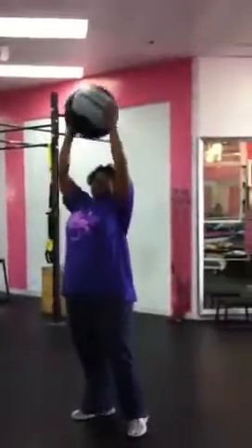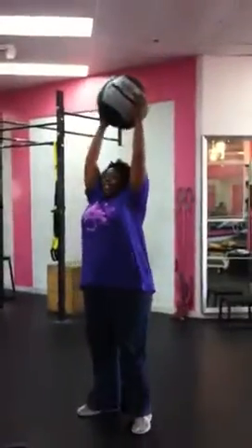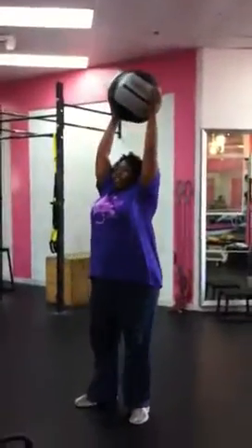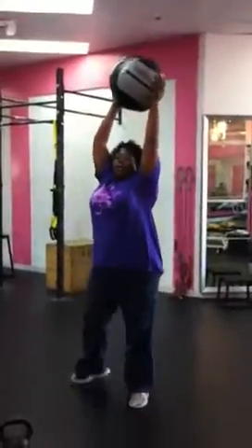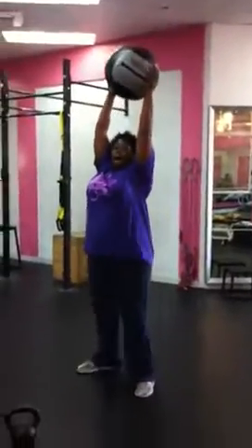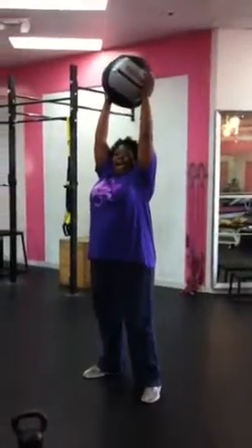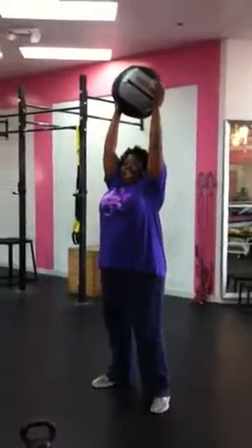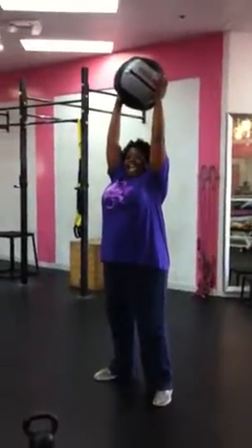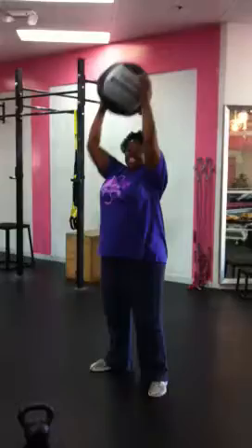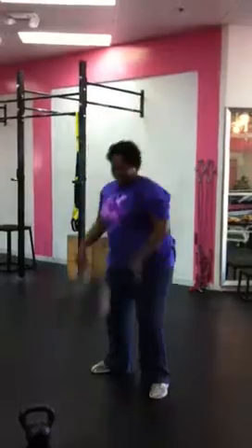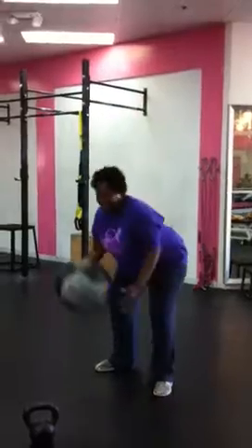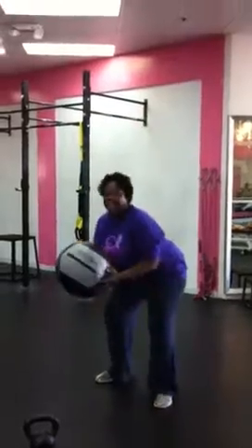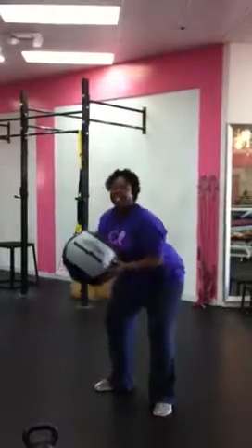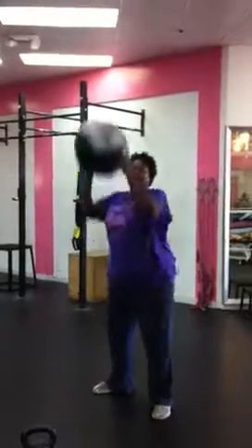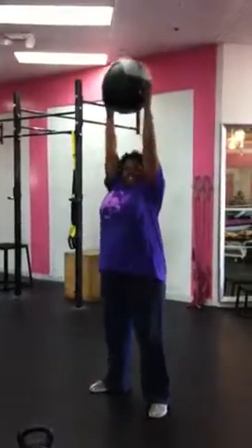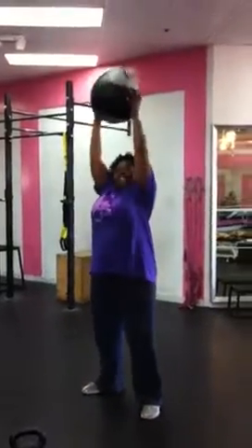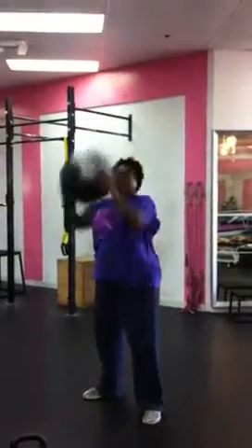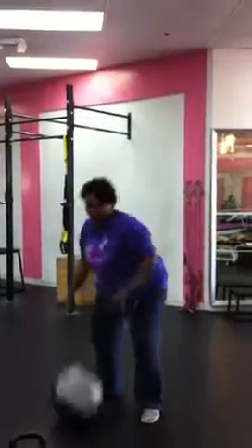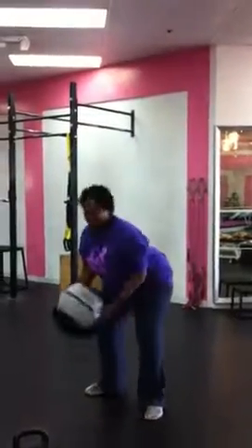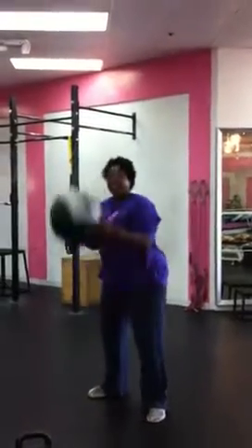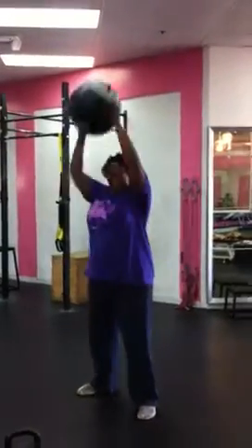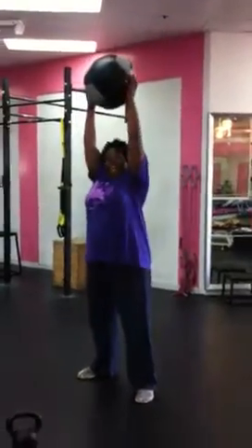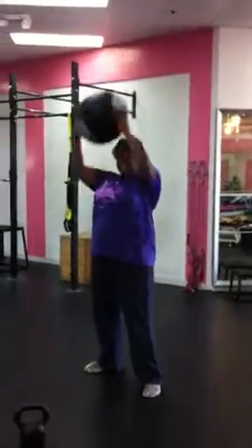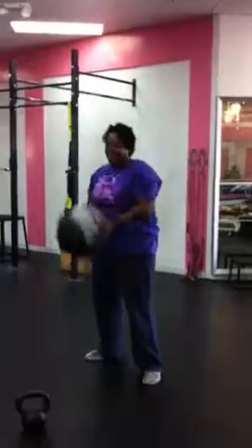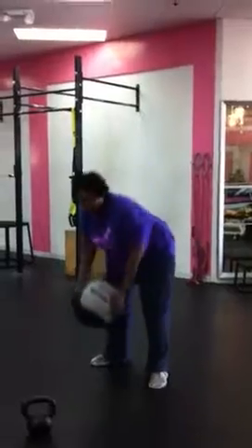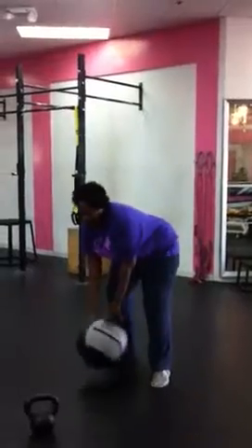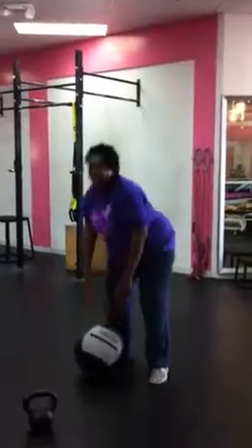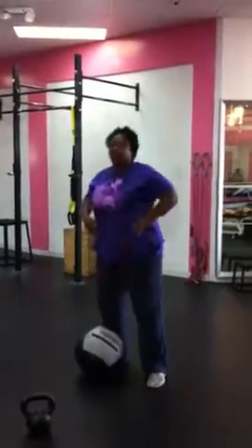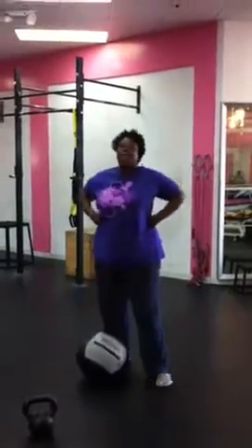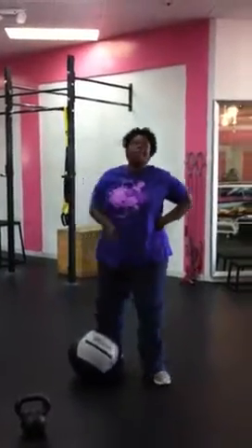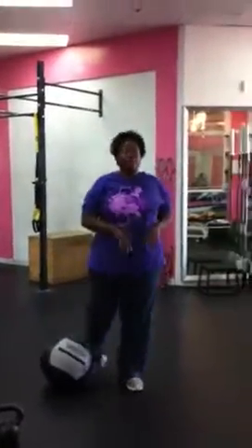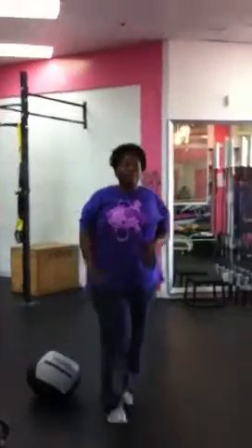So you lift it up high, and then you slam it down, and then you squat. It was surprisingly fun, and it really stretched me out, so that felt really good.